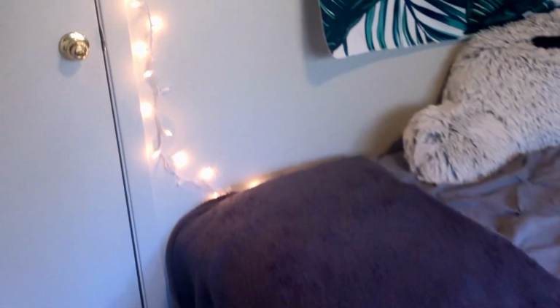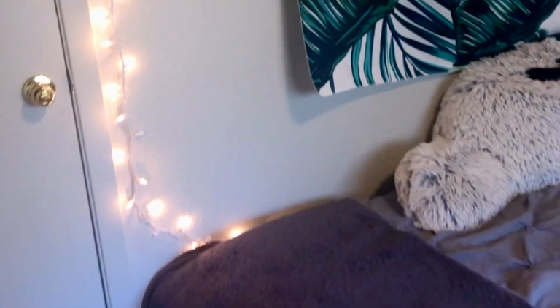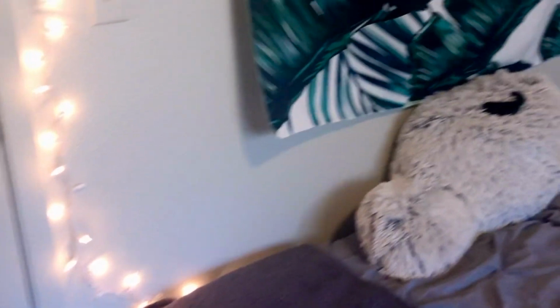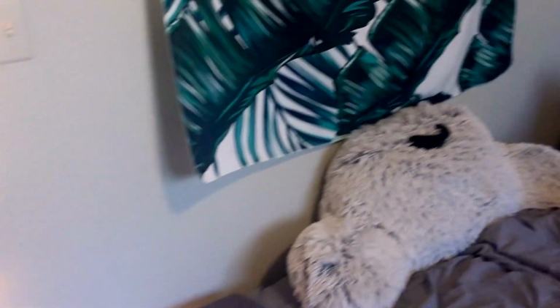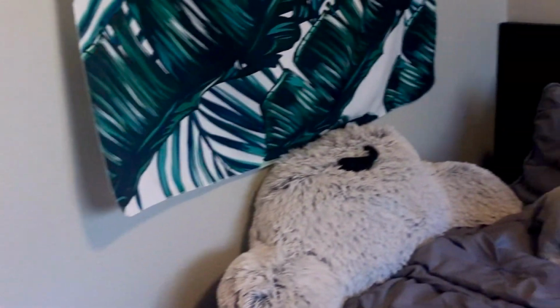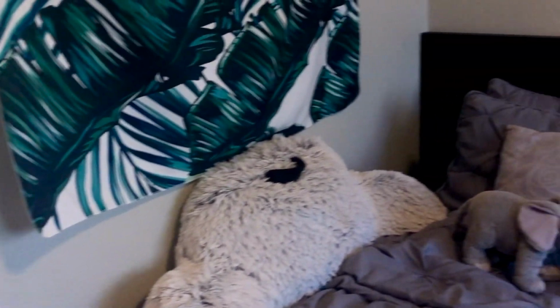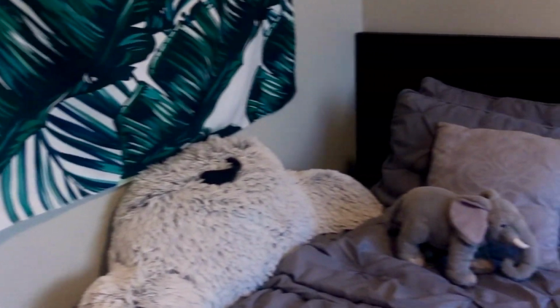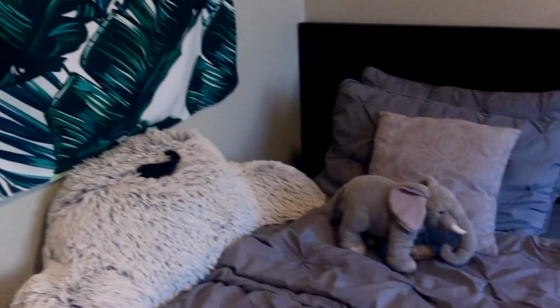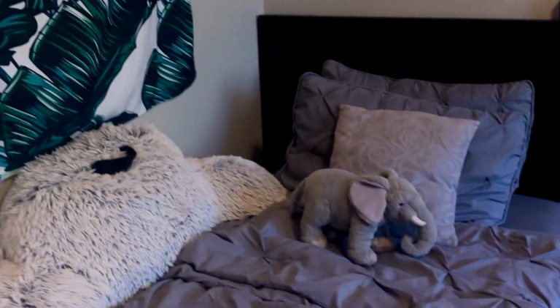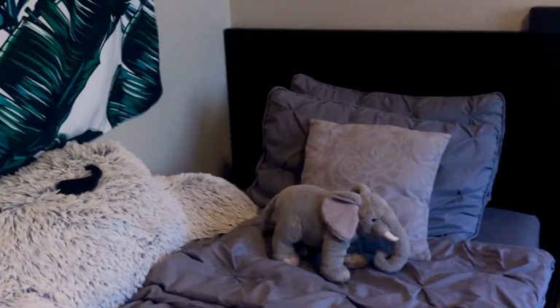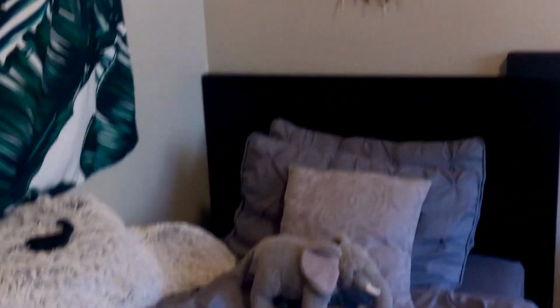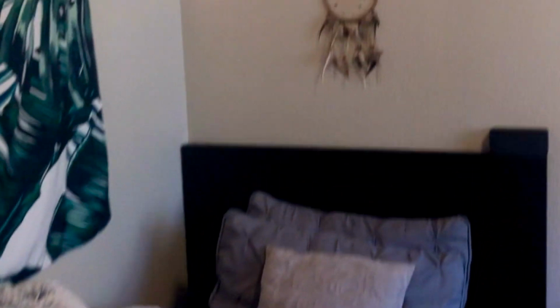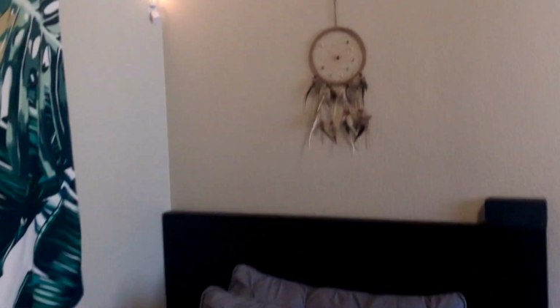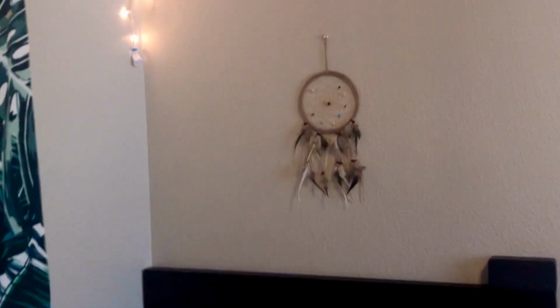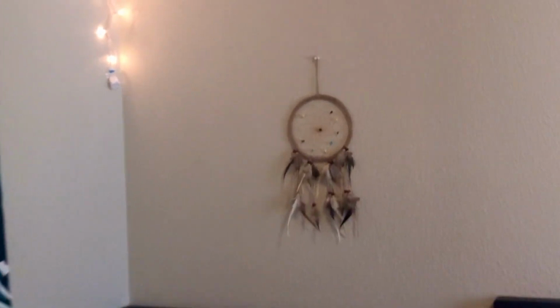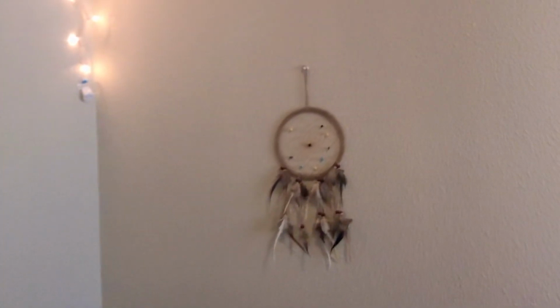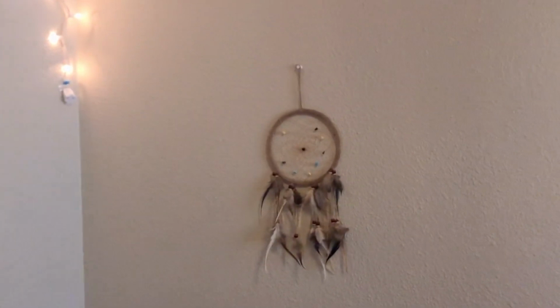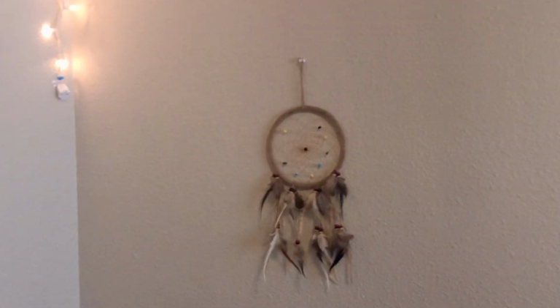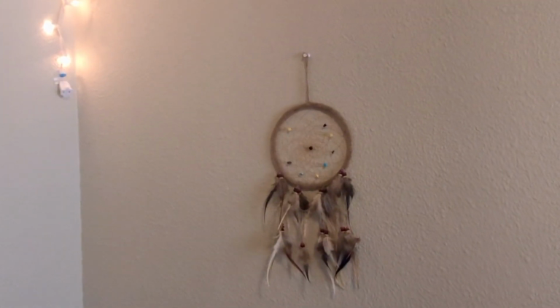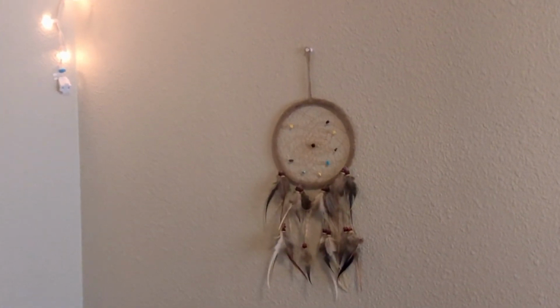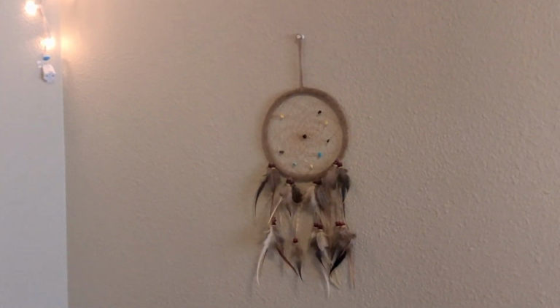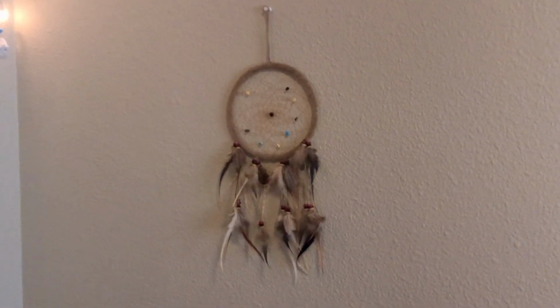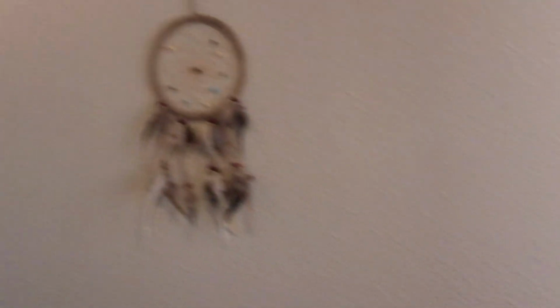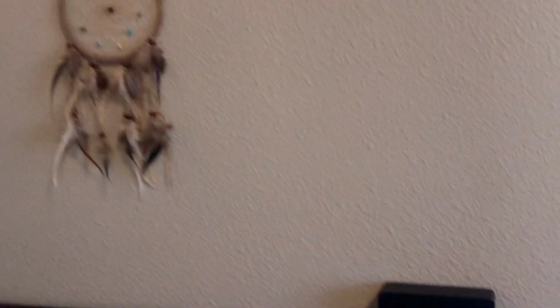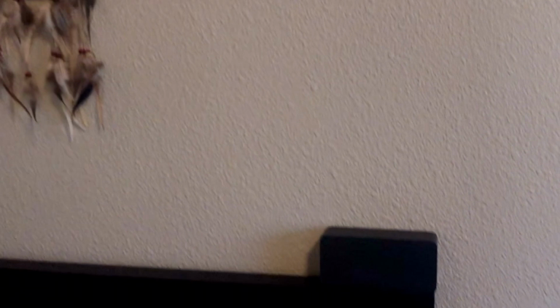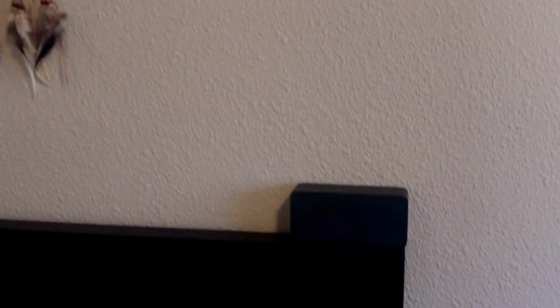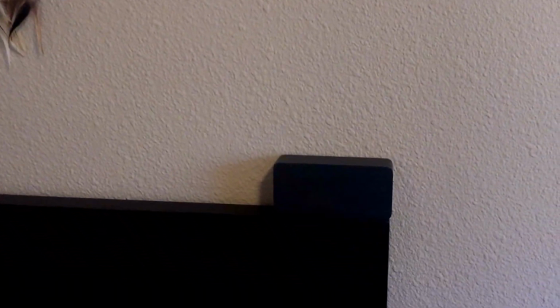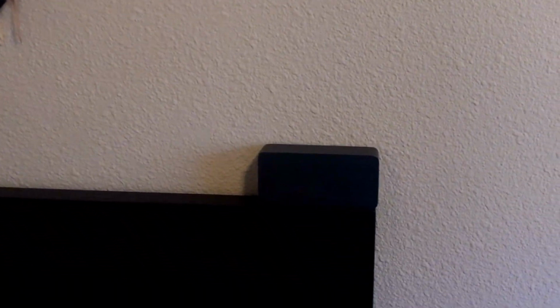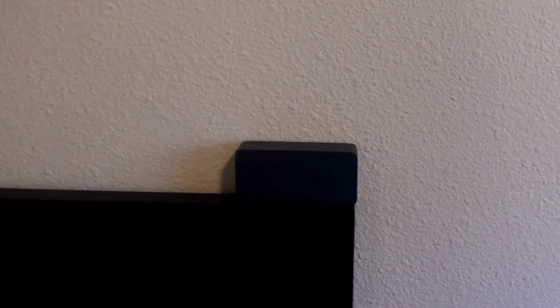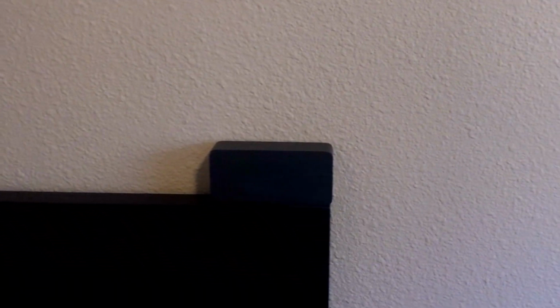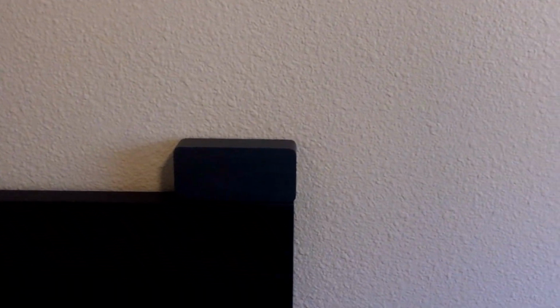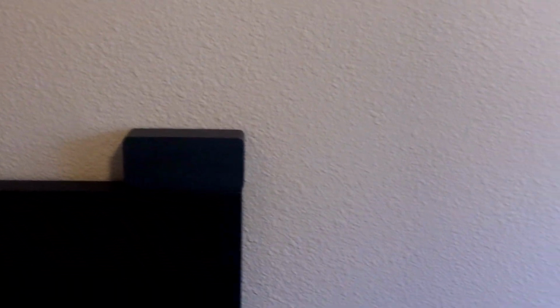Here's my bed — I have a couple pillows. I have Ellie, of course. I have my dream catcher that I got at a festival a few years back. And then my alarm clock — I need to change the batteries on that.